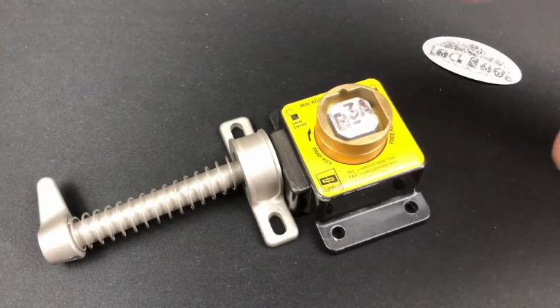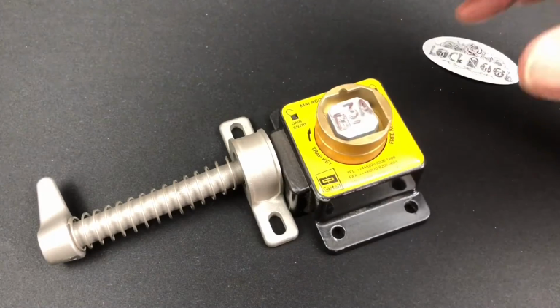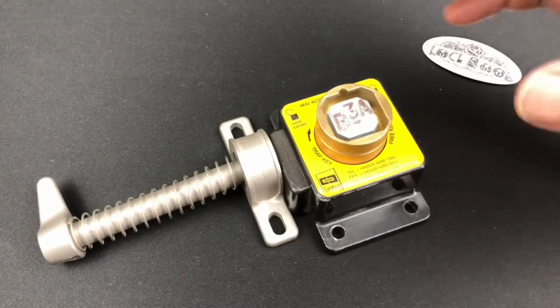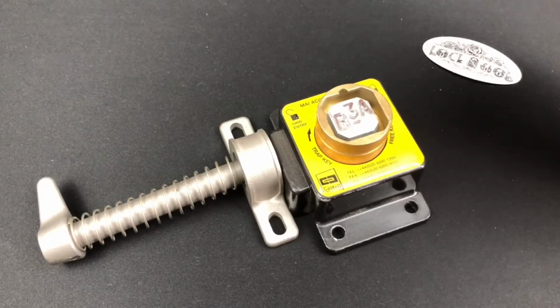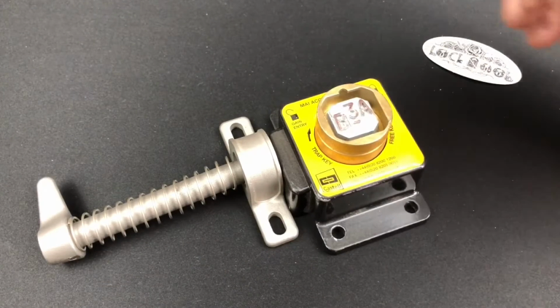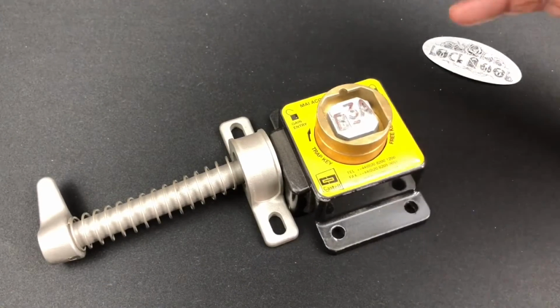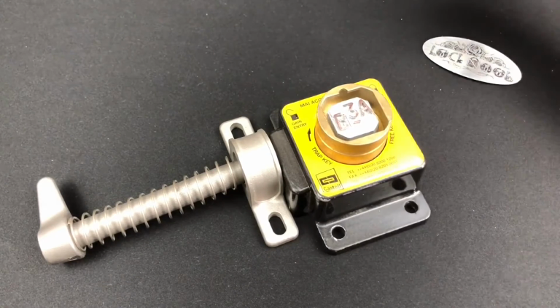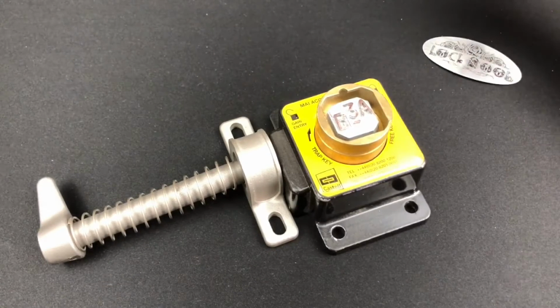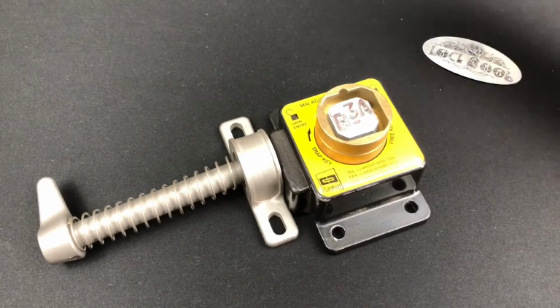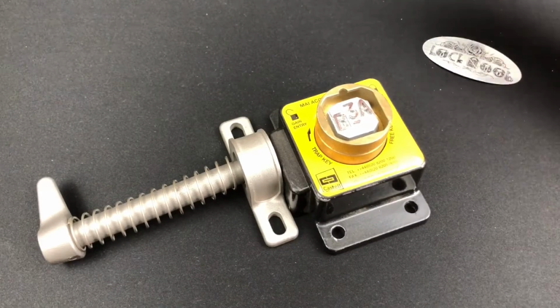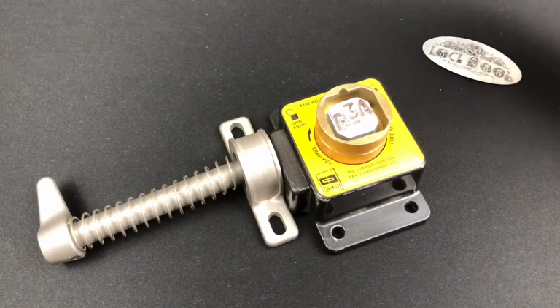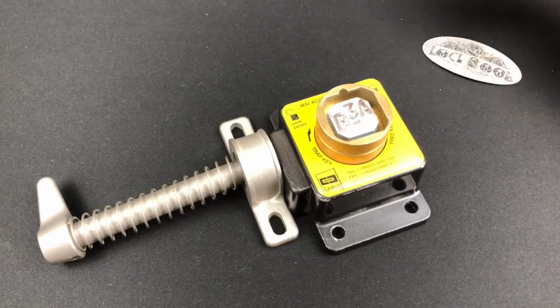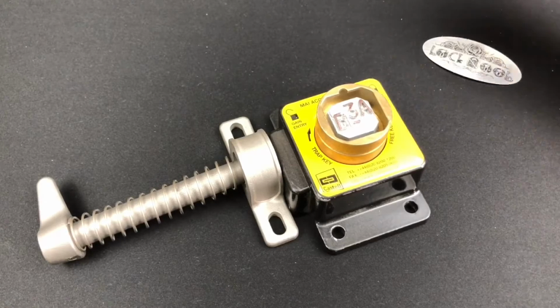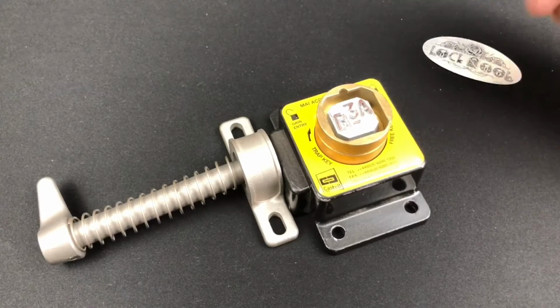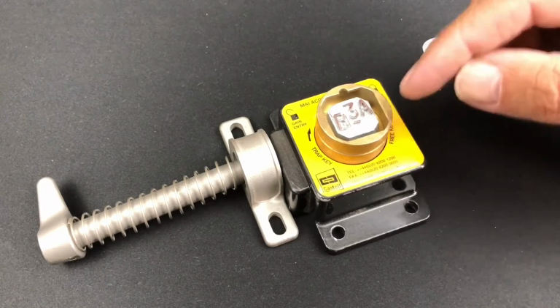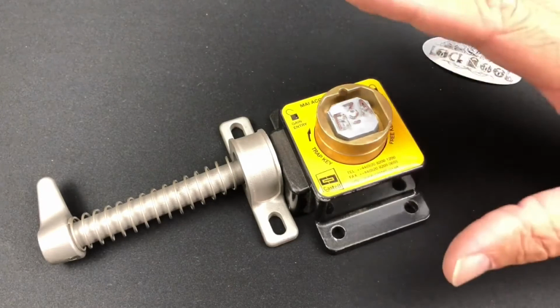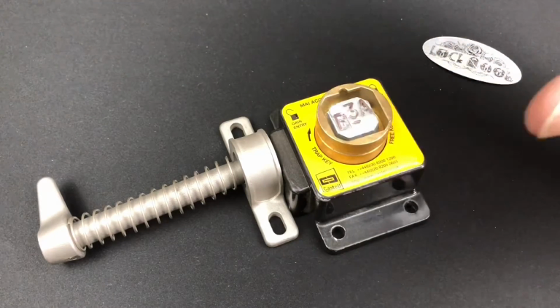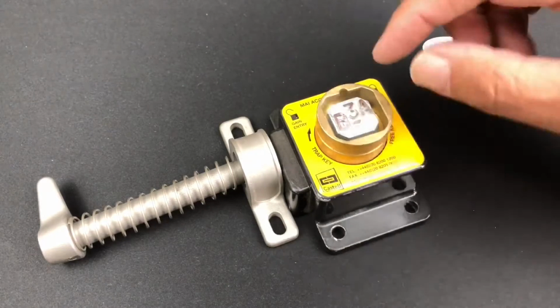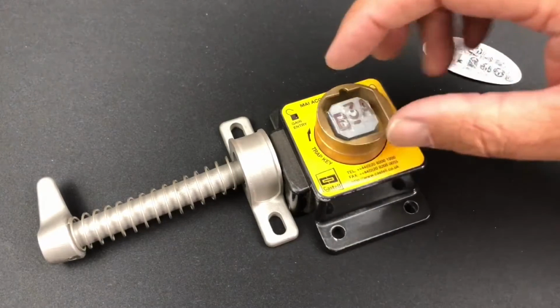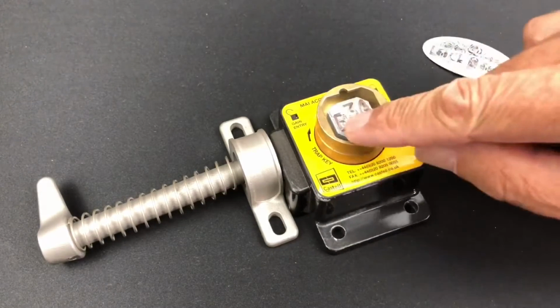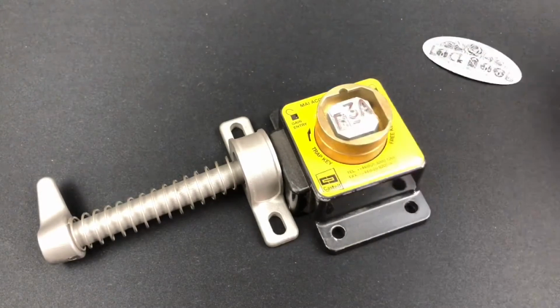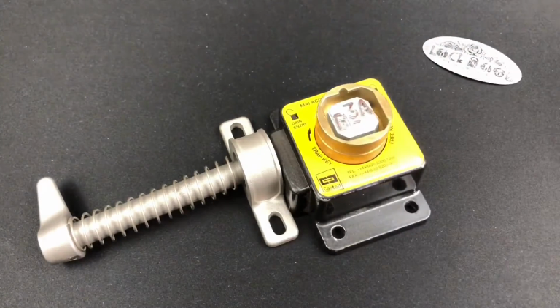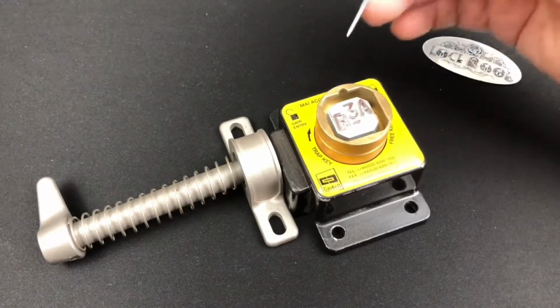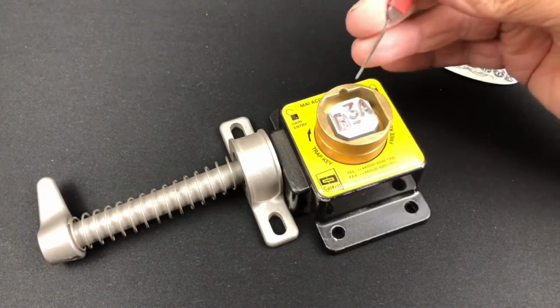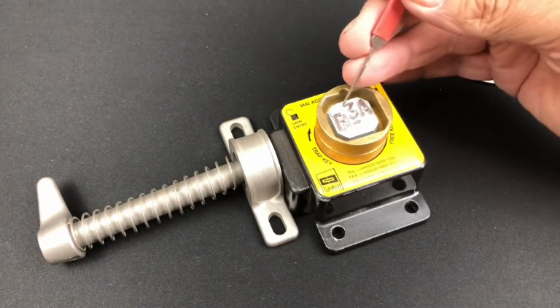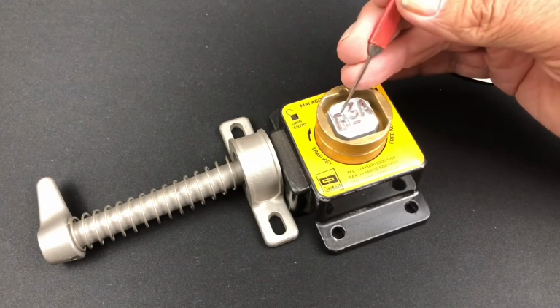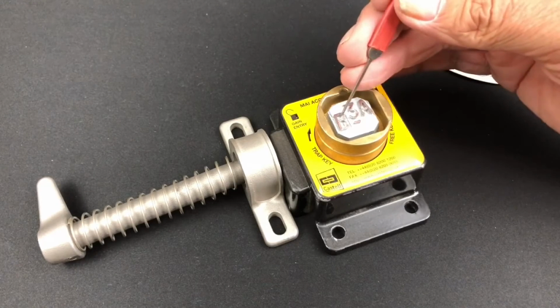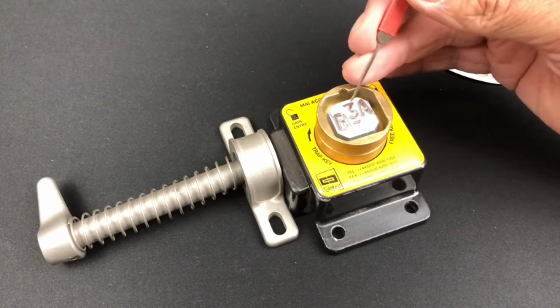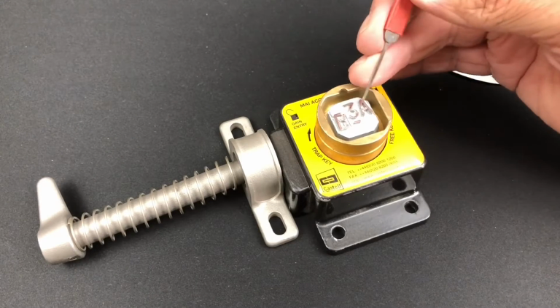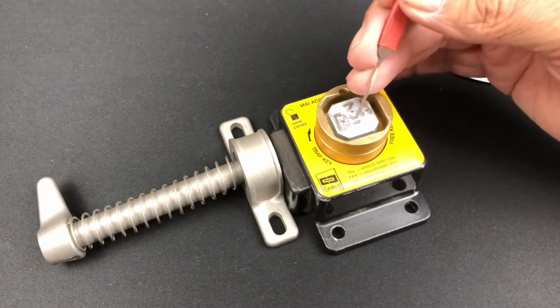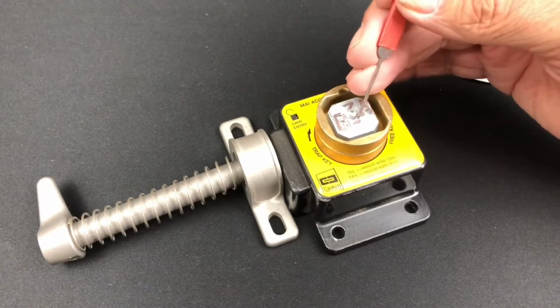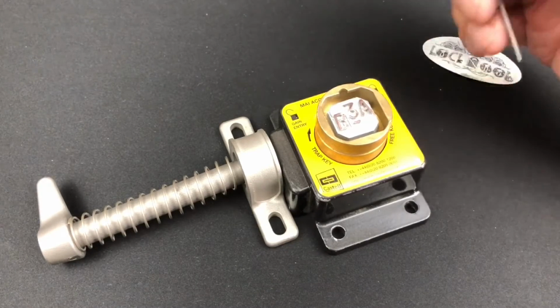This is the Castell interlock, which is a safety locking system for industry - for production lines, CNC machines, and similar equipment. The key has a bitting code of B3A with a little dash, as you can see.